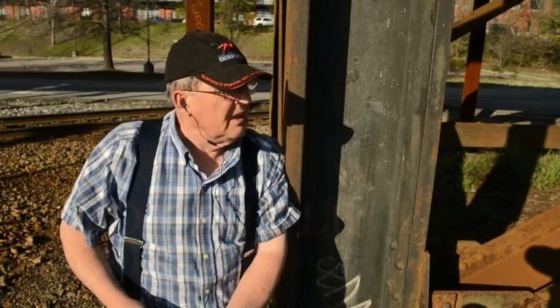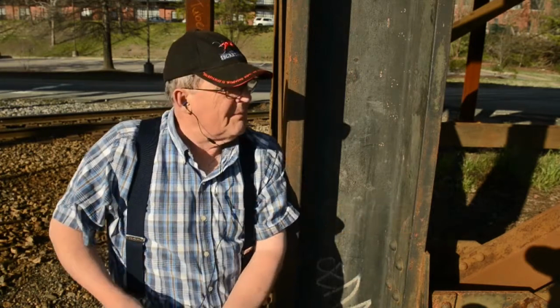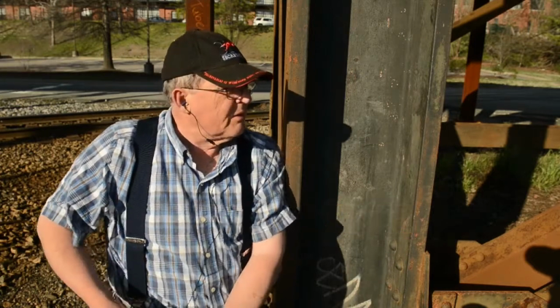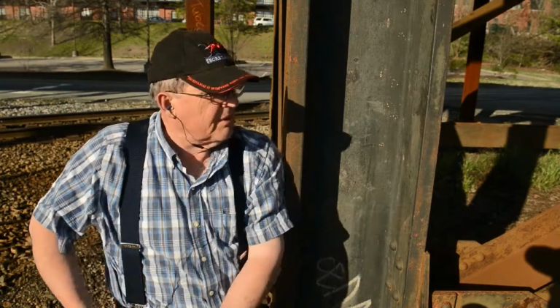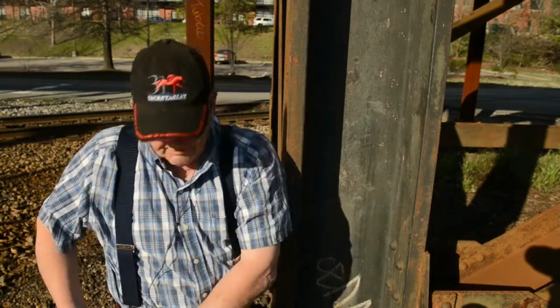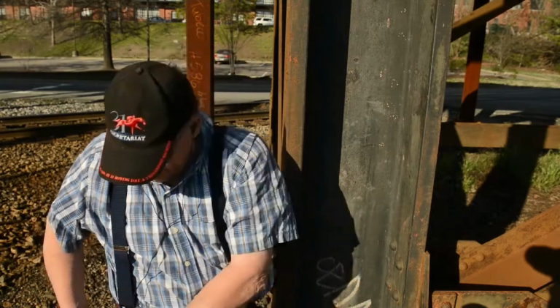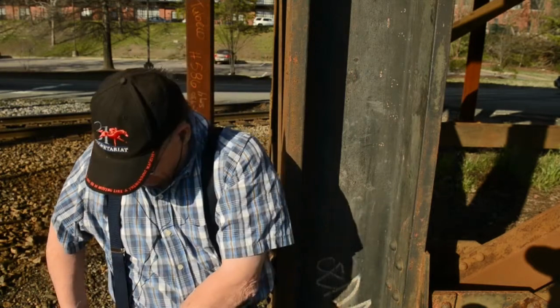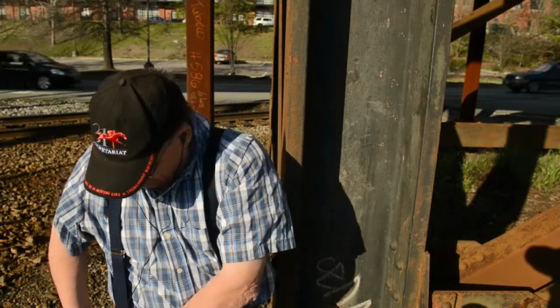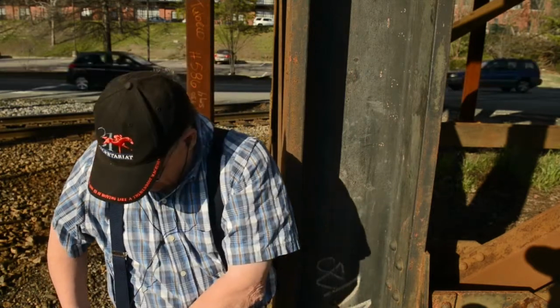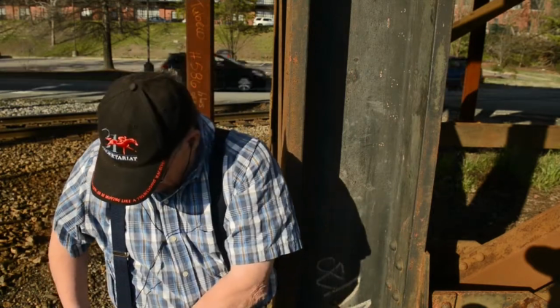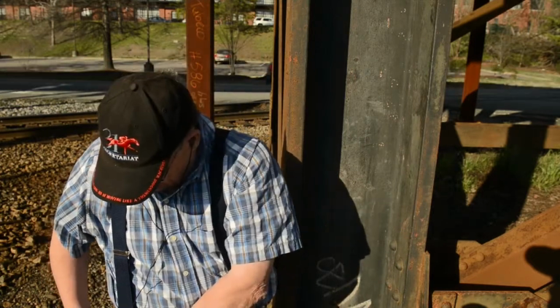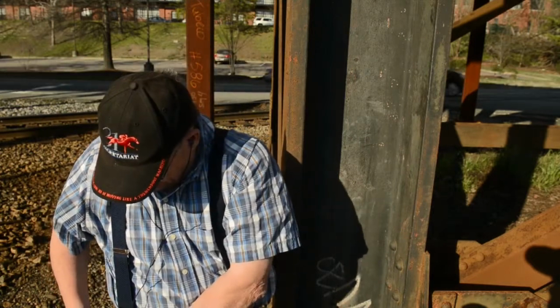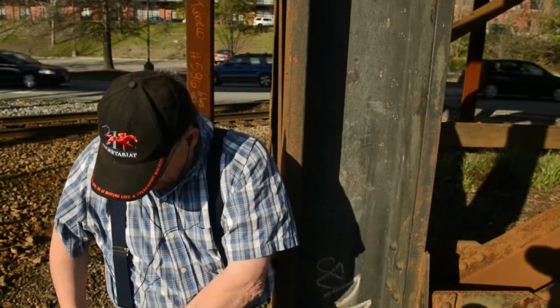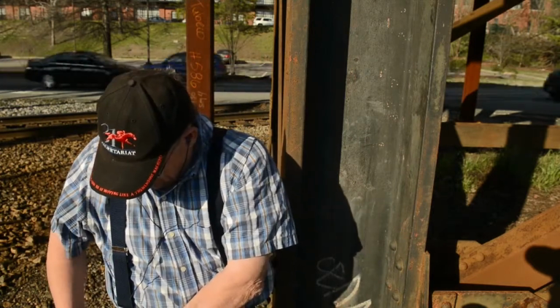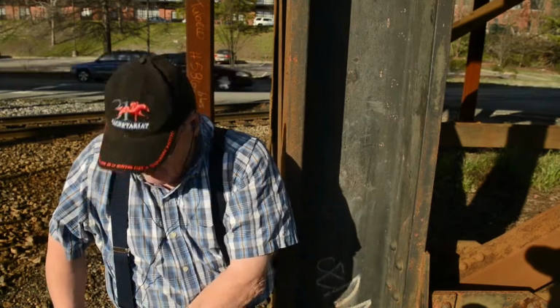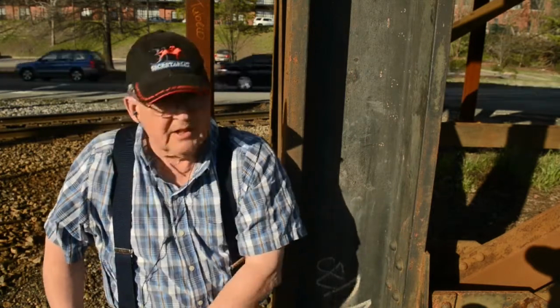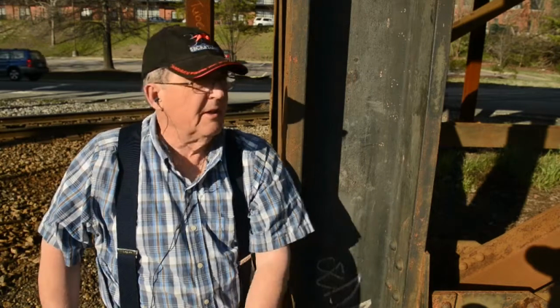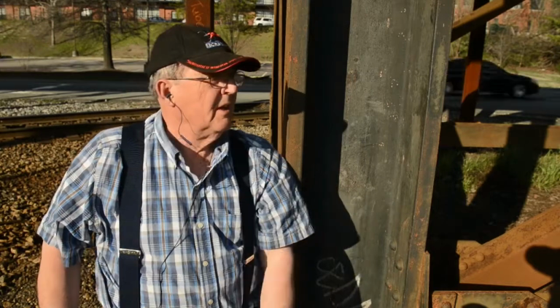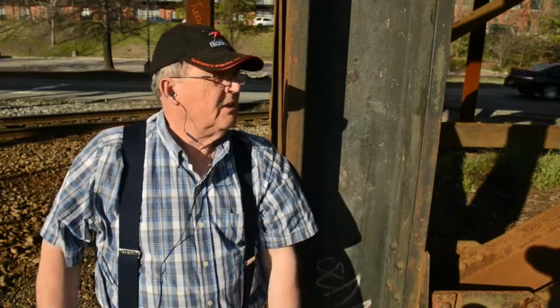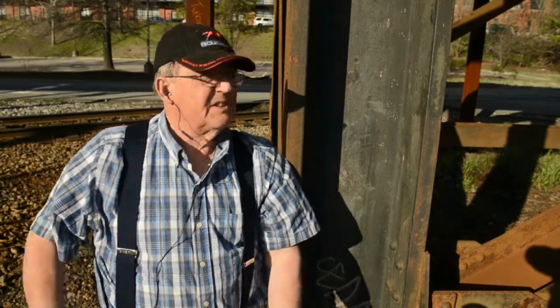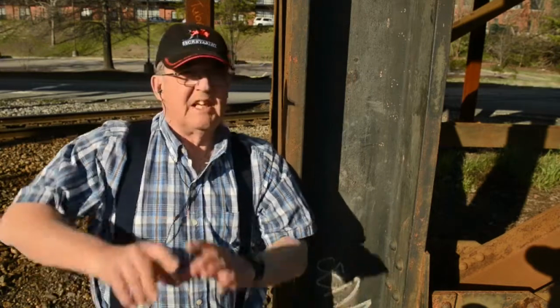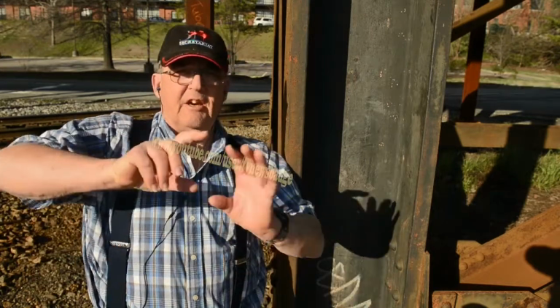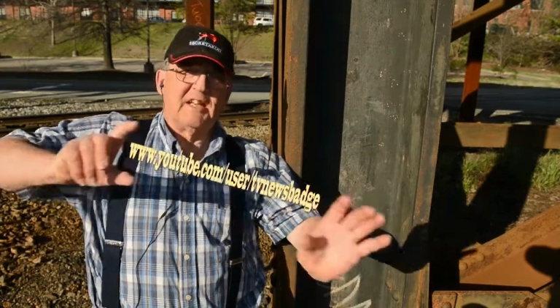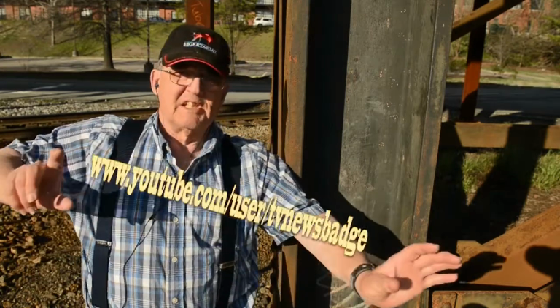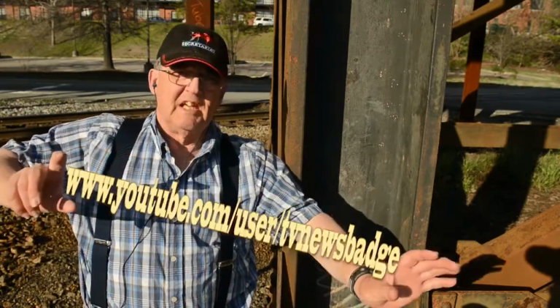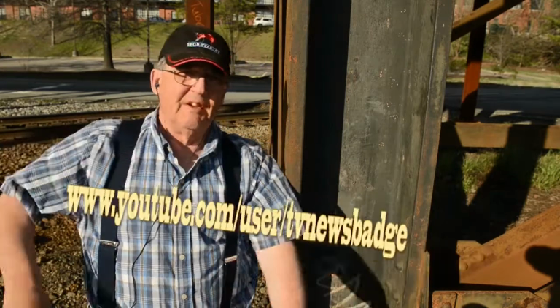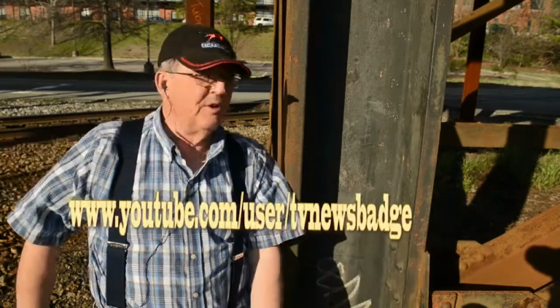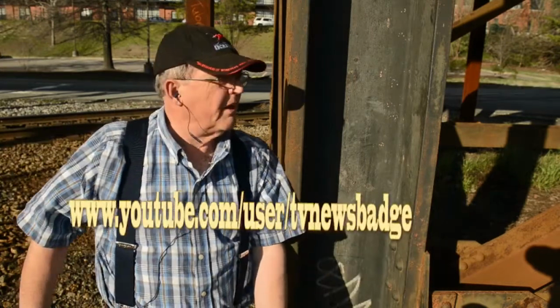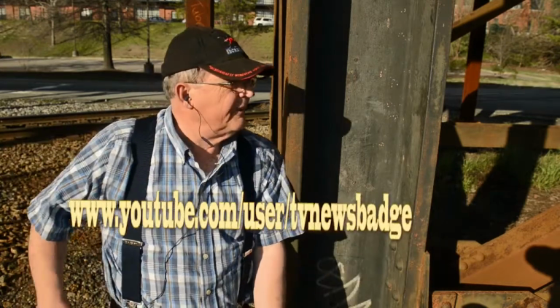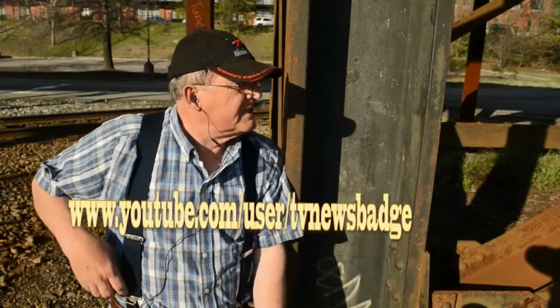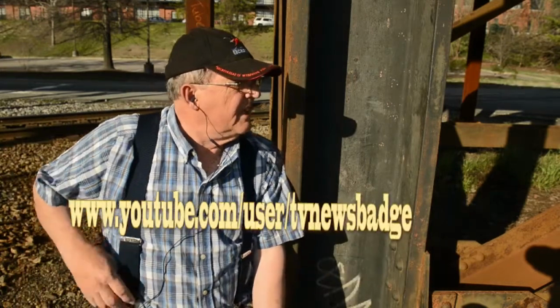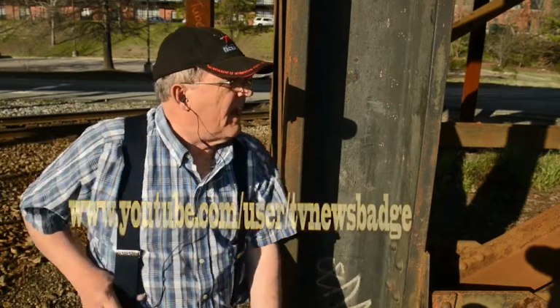I'm not going to go through that again — I already did a little video on that. You can see it here at this link if you are interested.